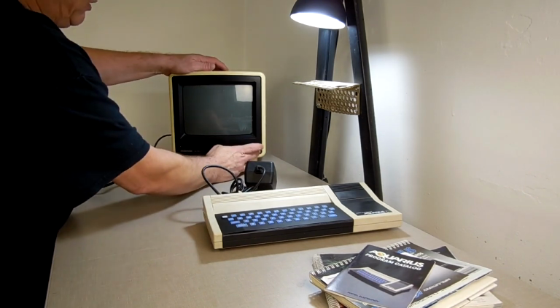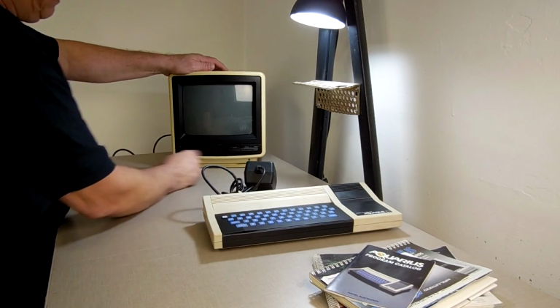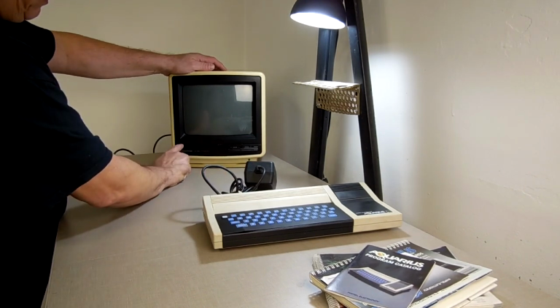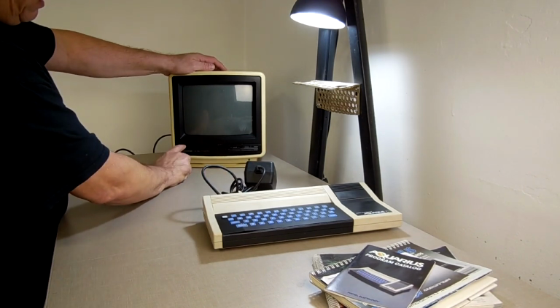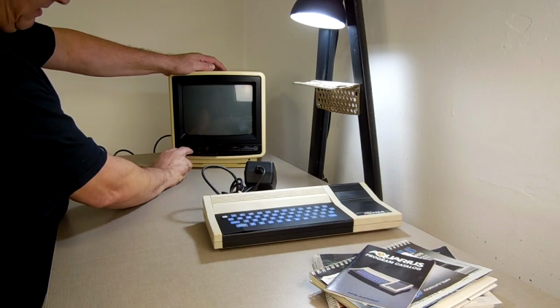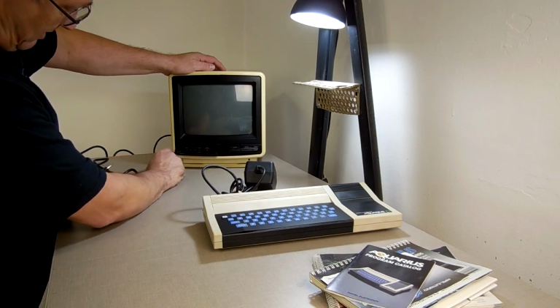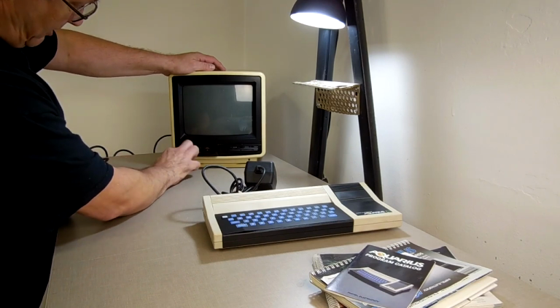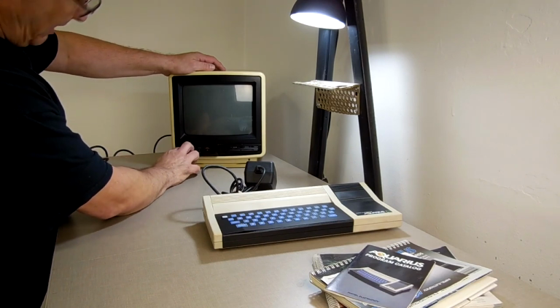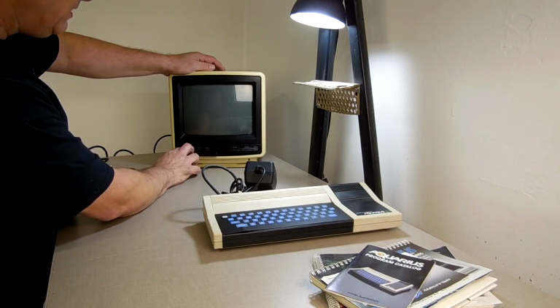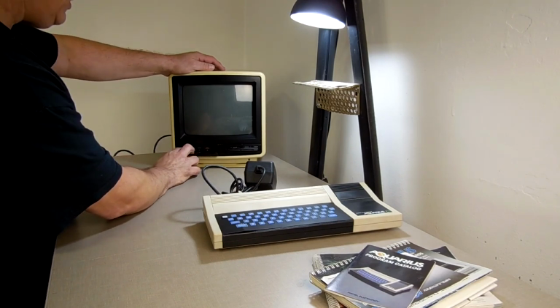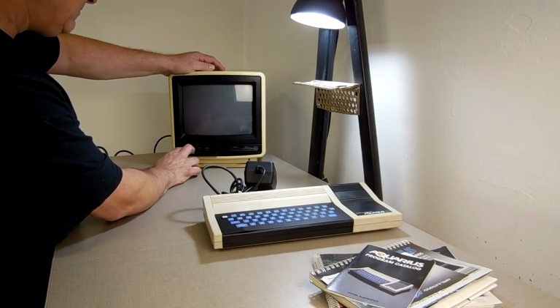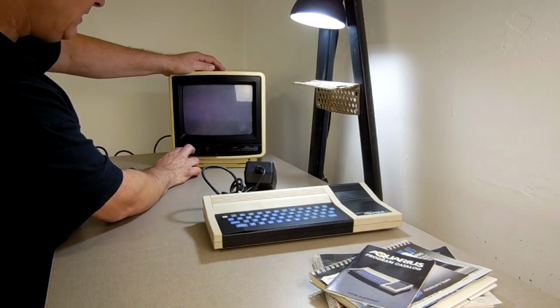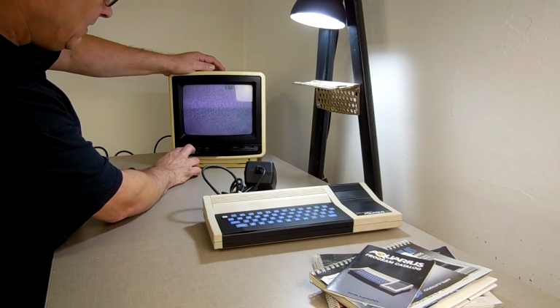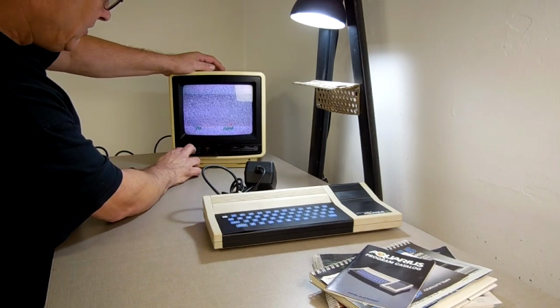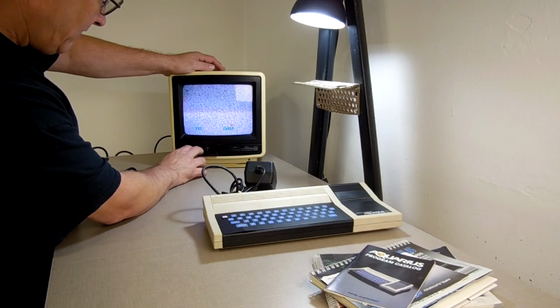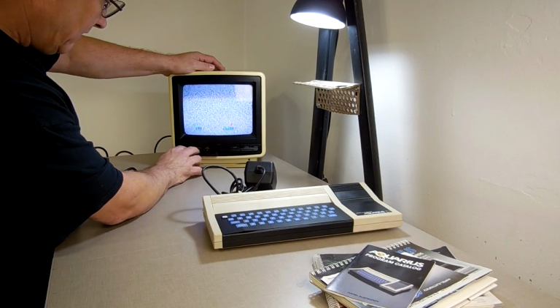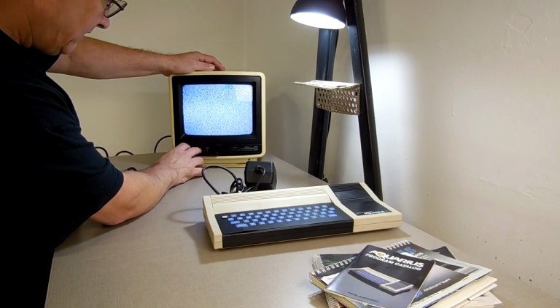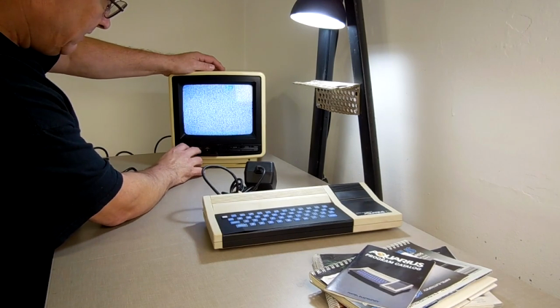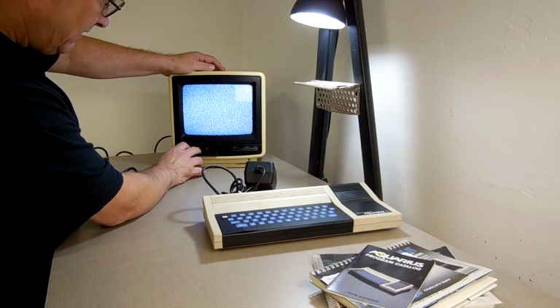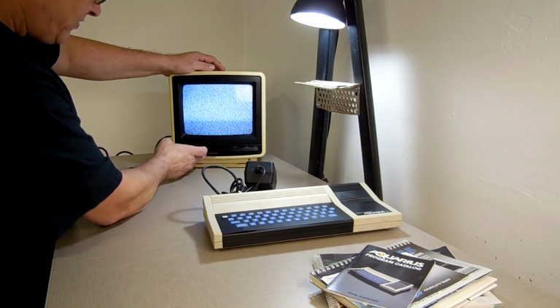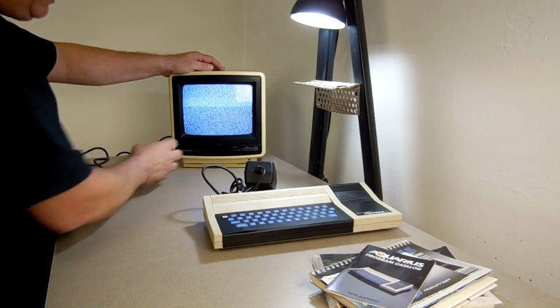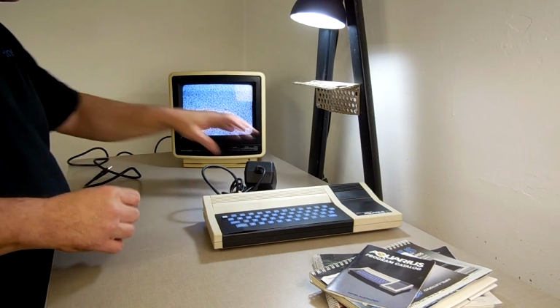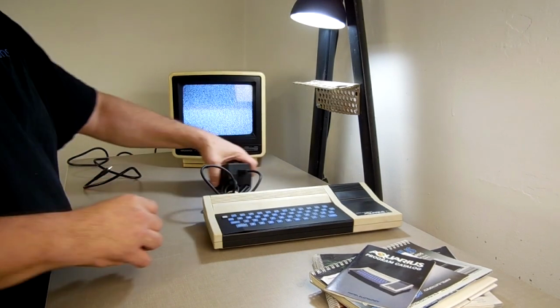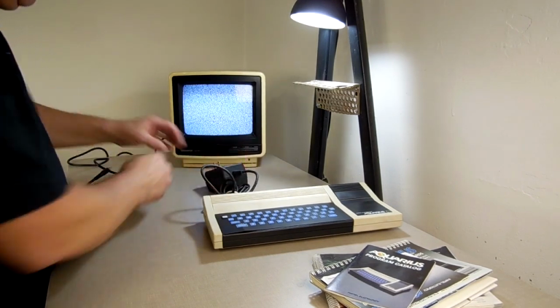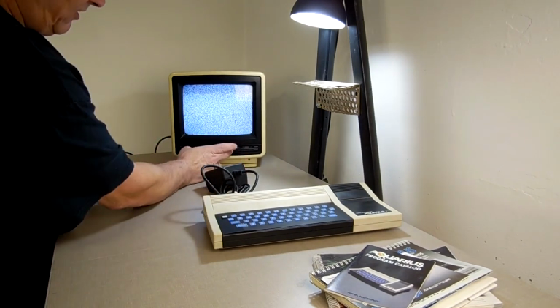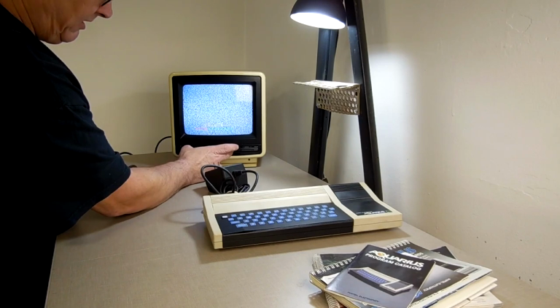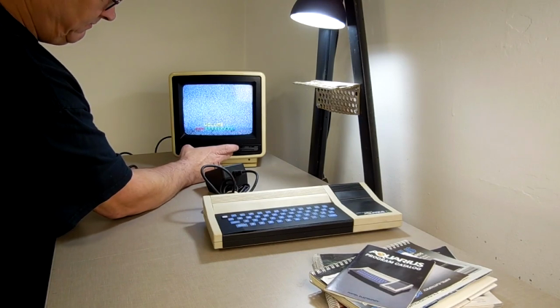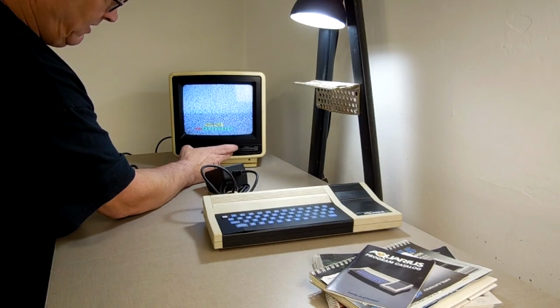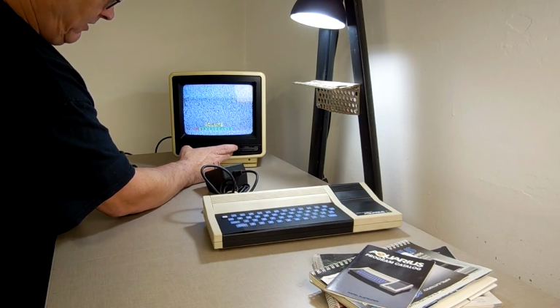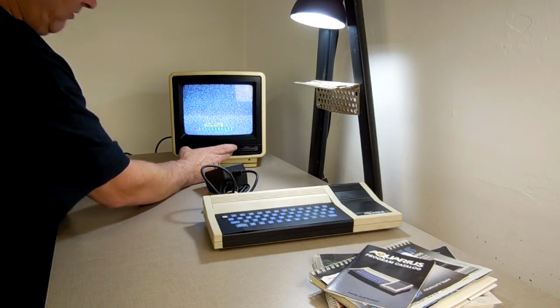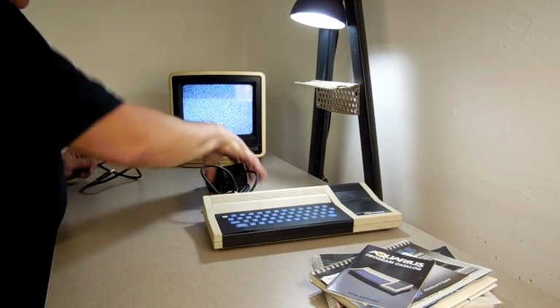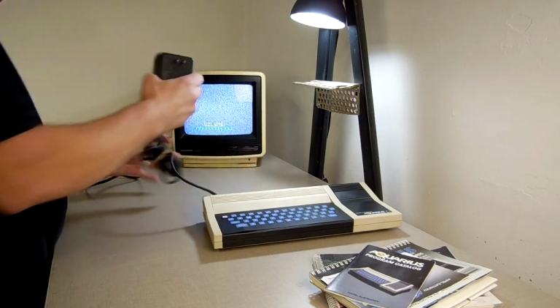Let's power this up. Yep, it's going to display. We'll just get rid of the on-screen dump there and turn the volume down — we don't need to hear all the static bits now.